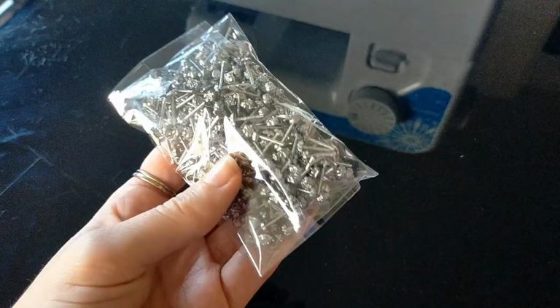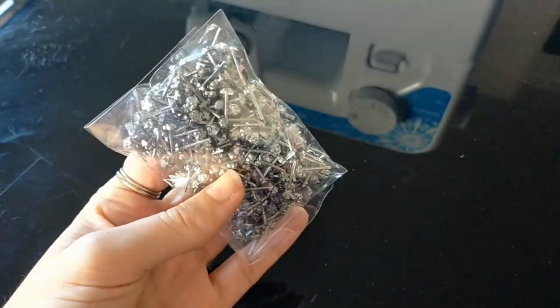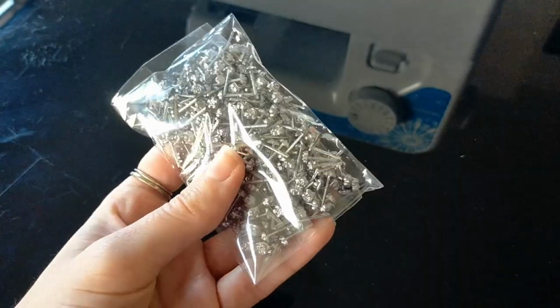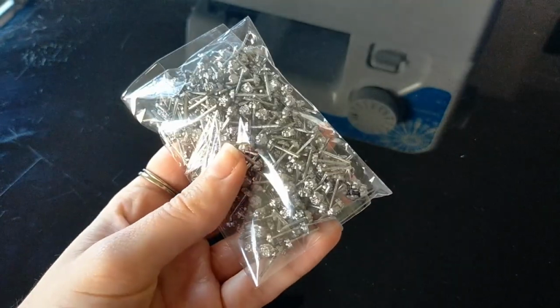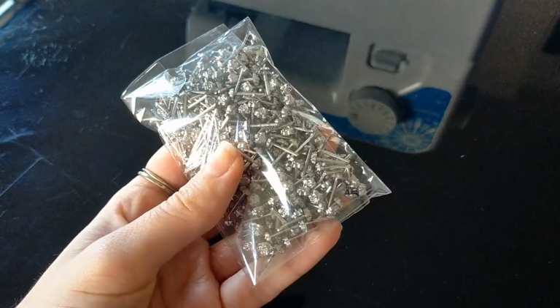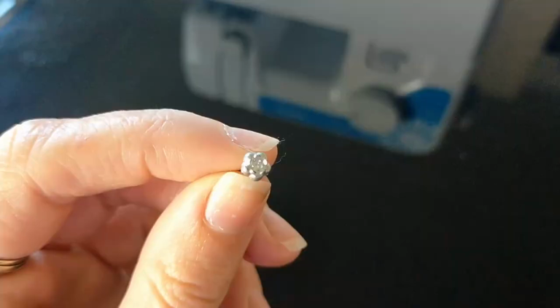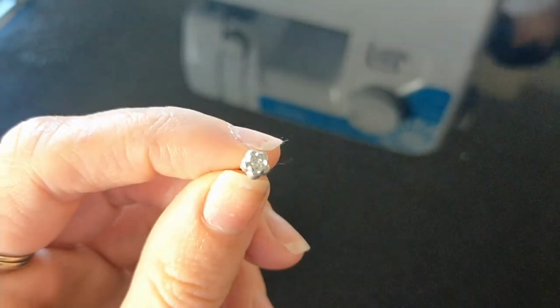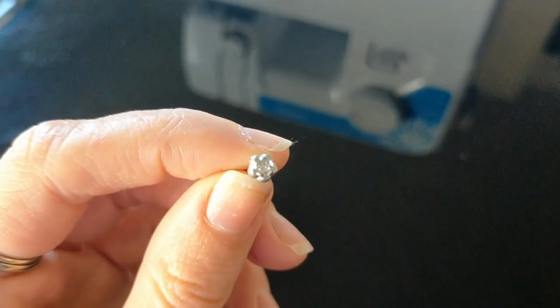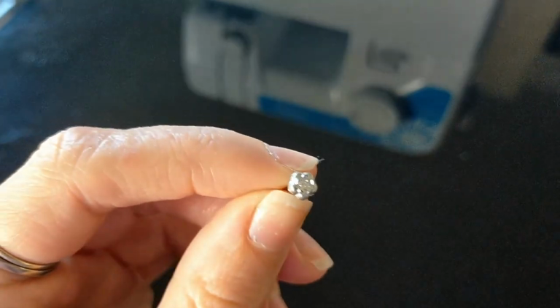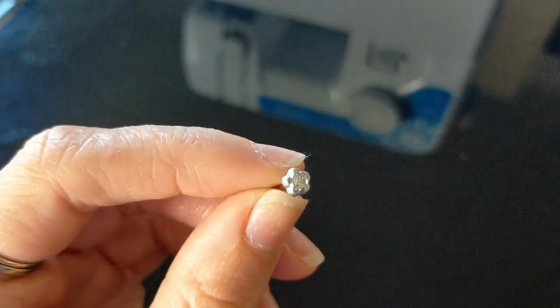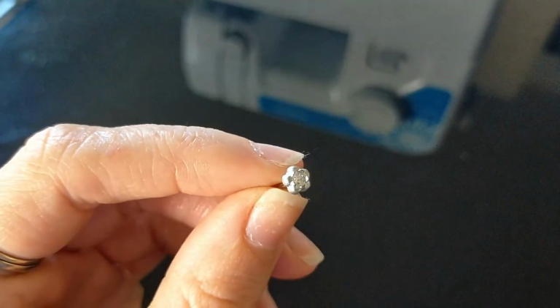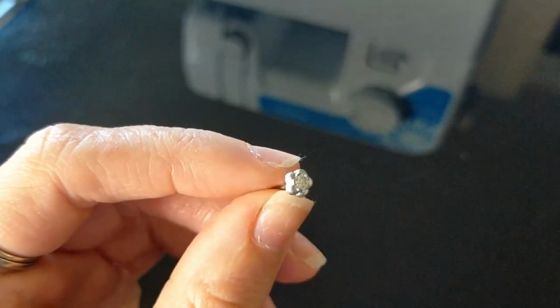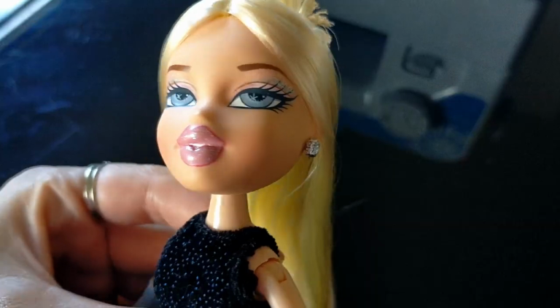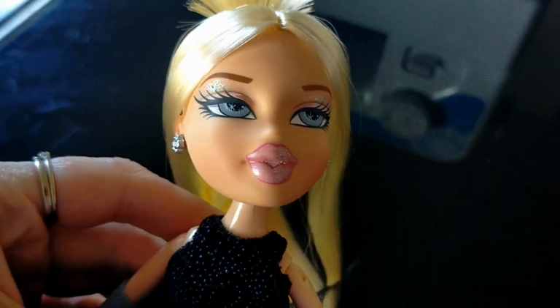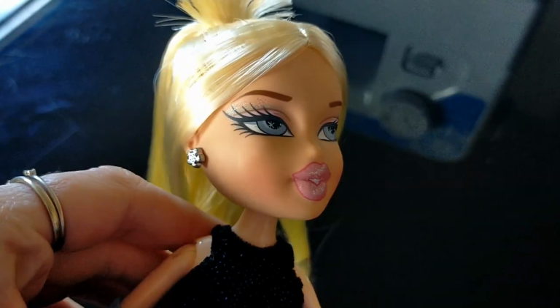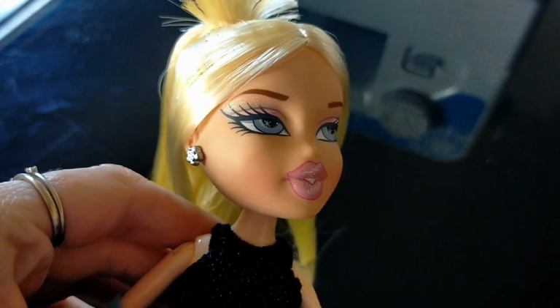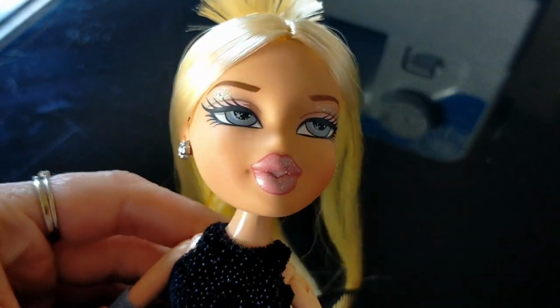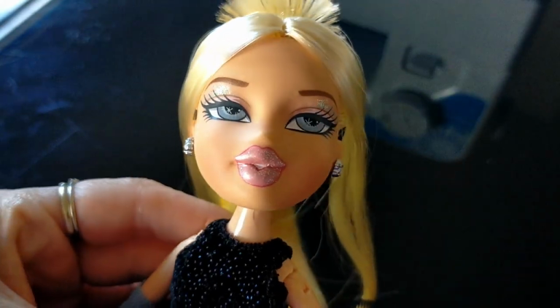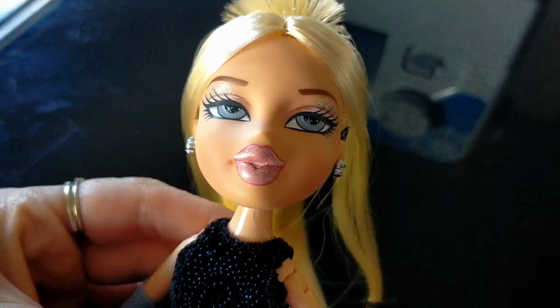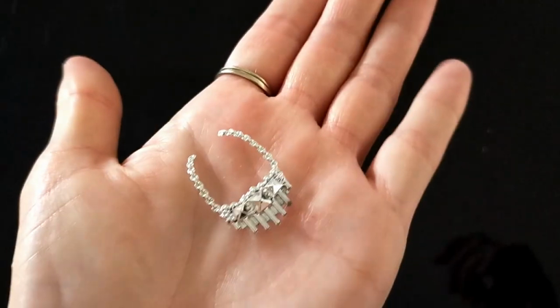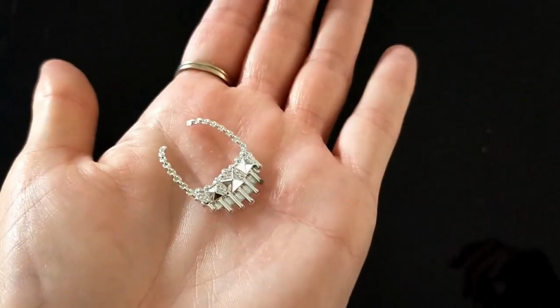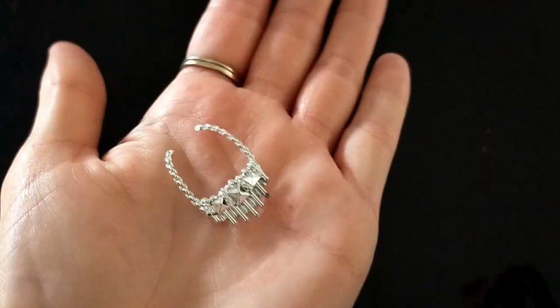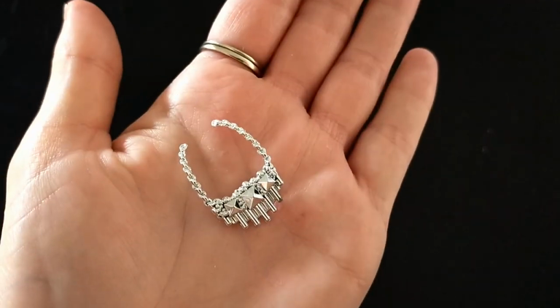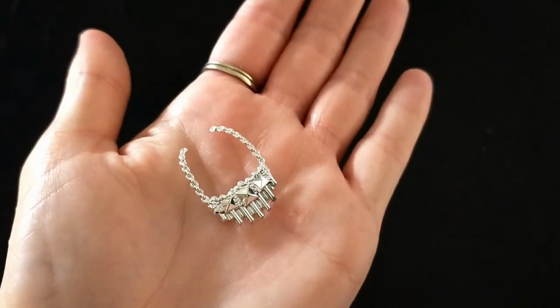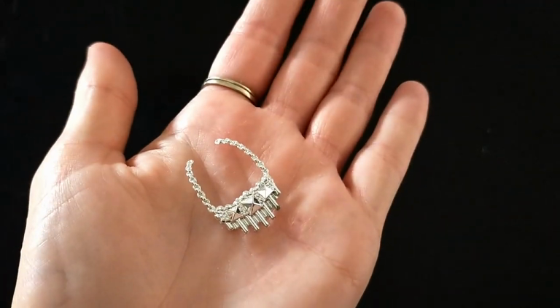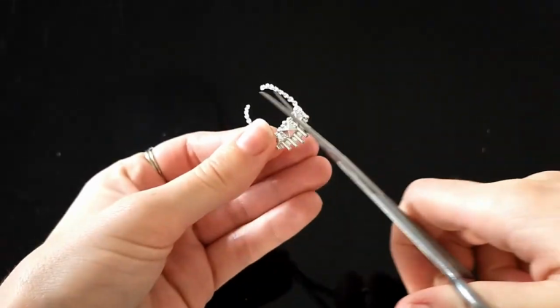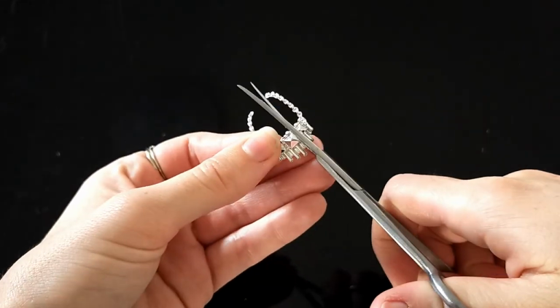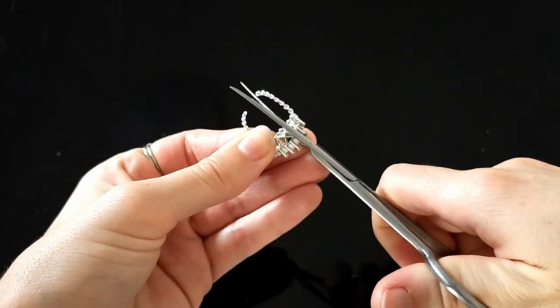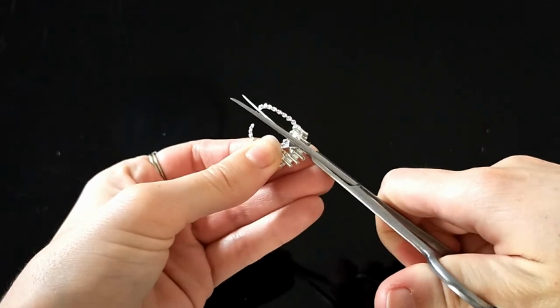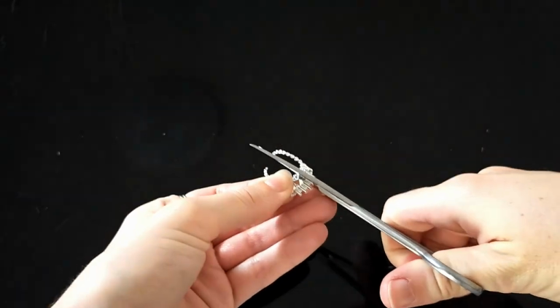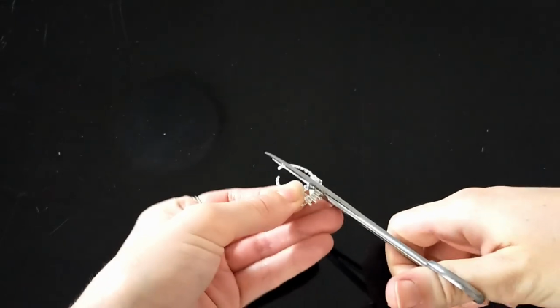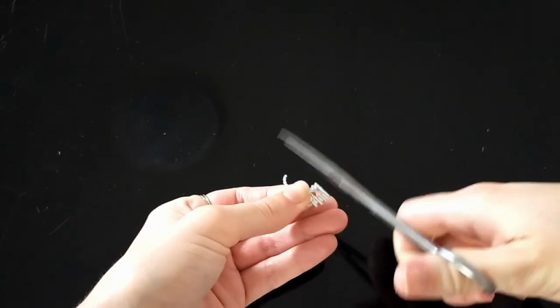I bought these bulk earrings from AliExpress — they'll be linked in the description along with all the other accessories I bought. This necklace is cute but it's too bulky, so I'm cutting the middle part out and using a two-part epoxy glue to glue the two sides together.